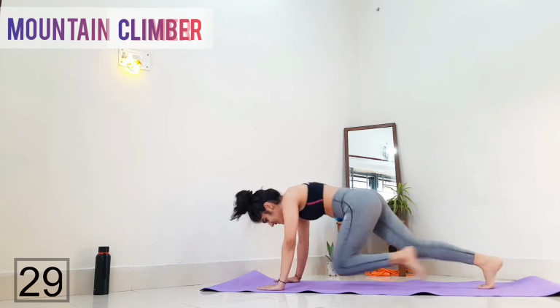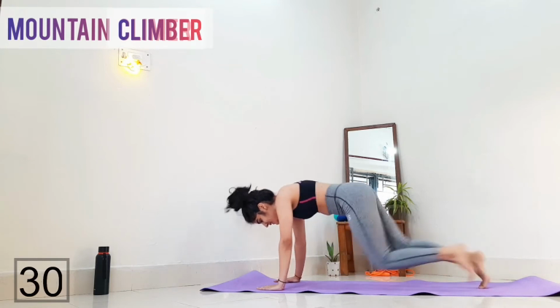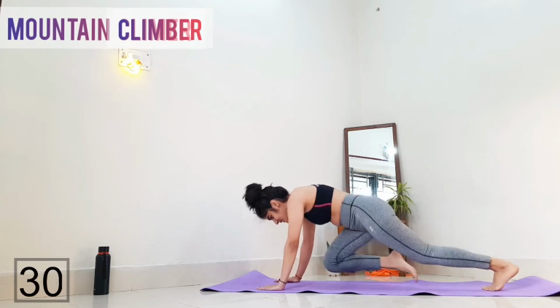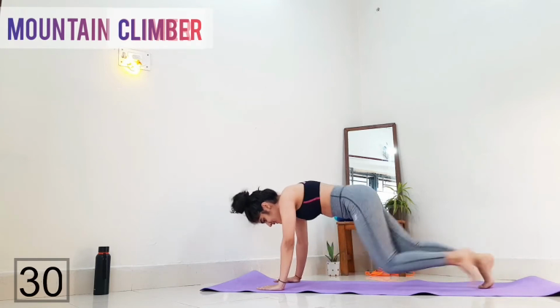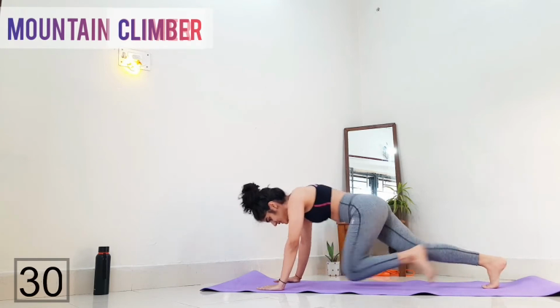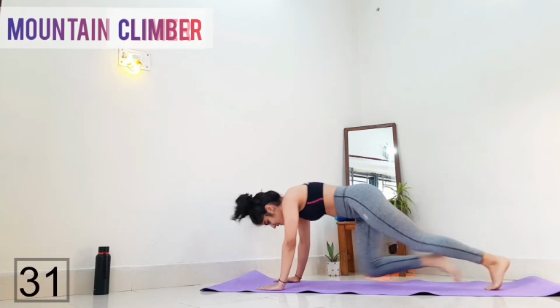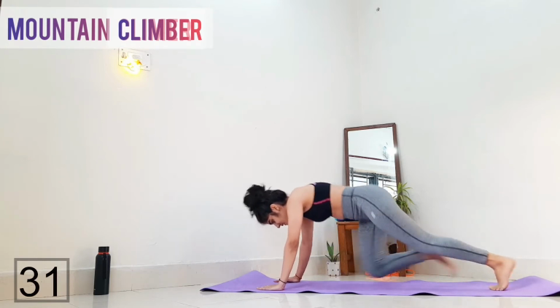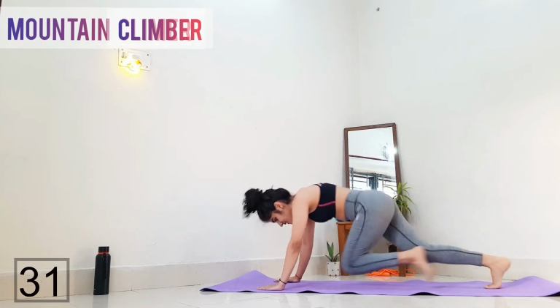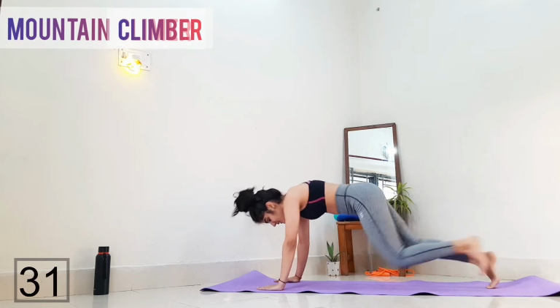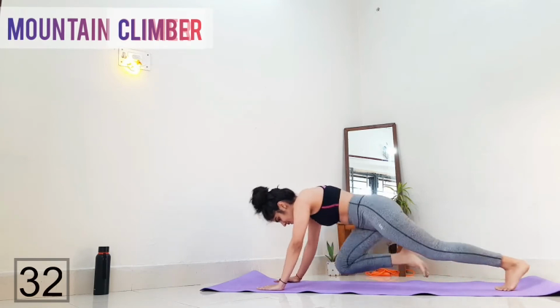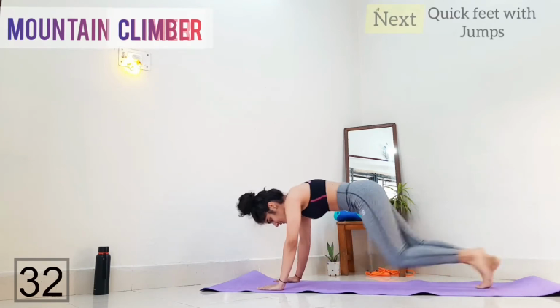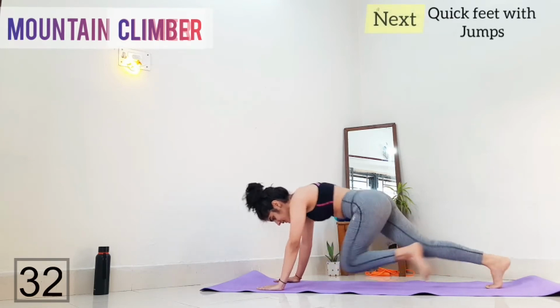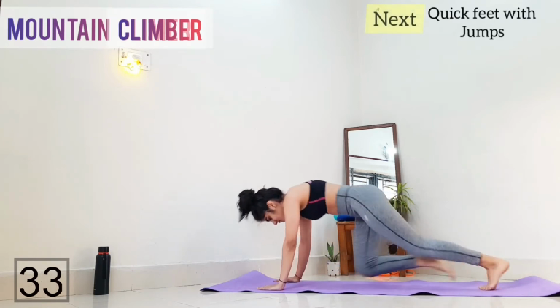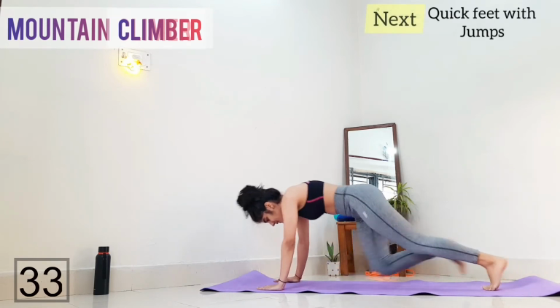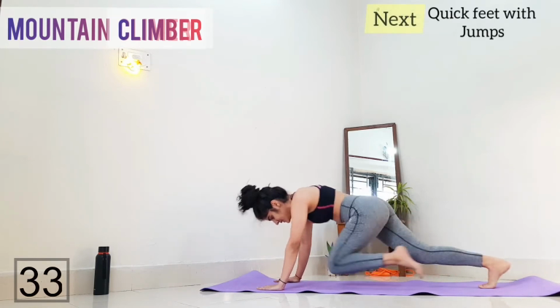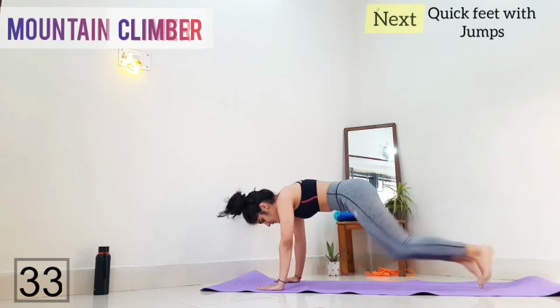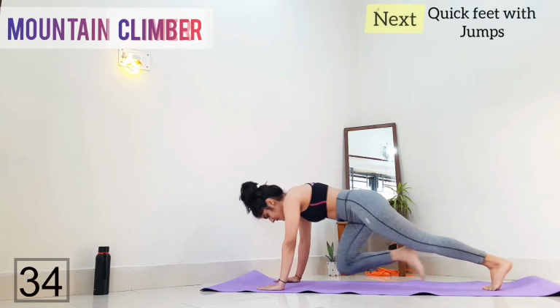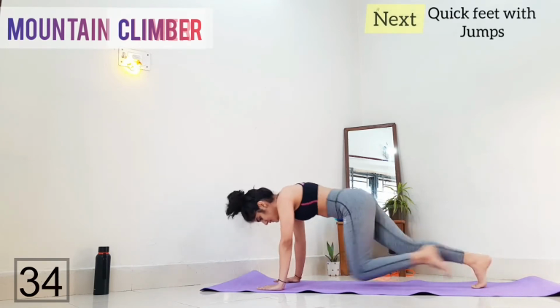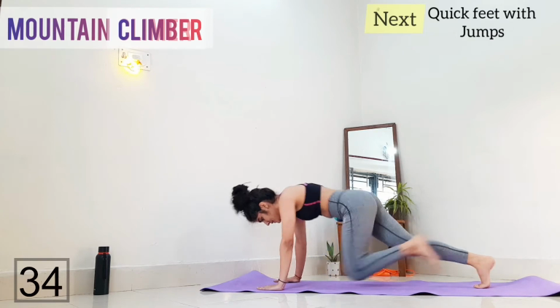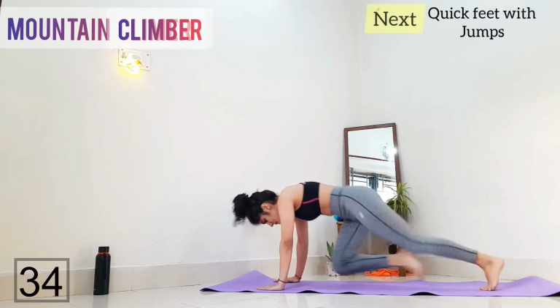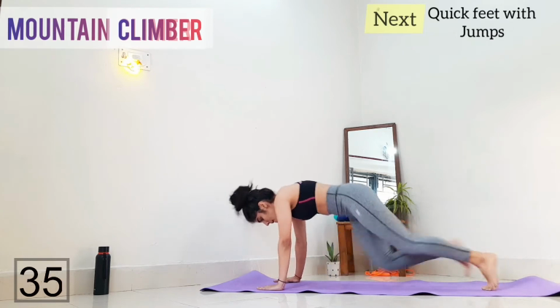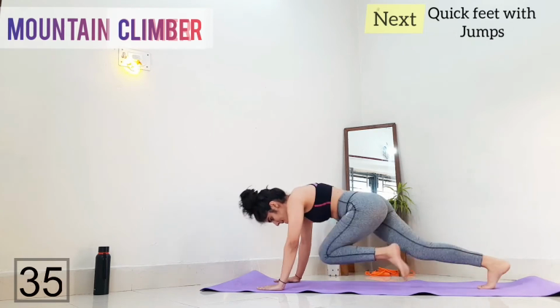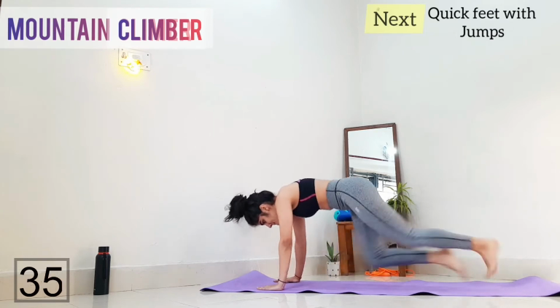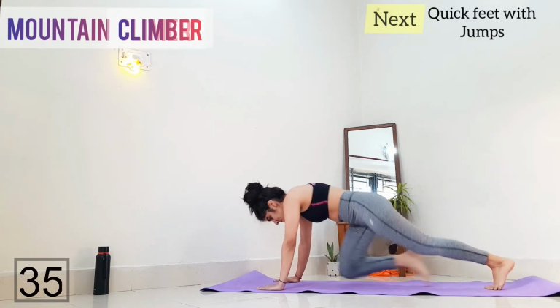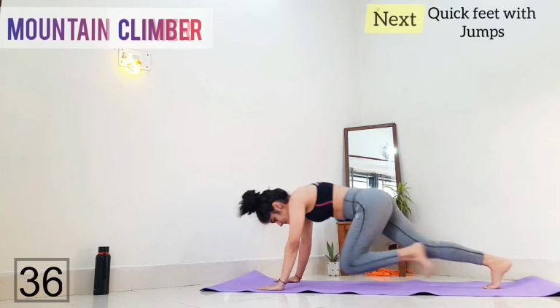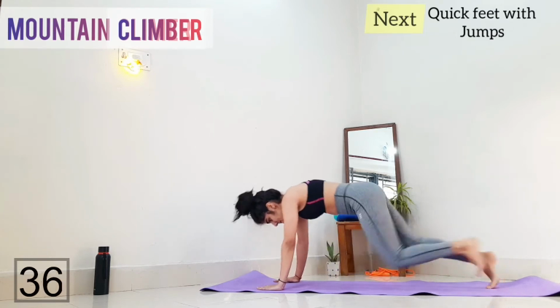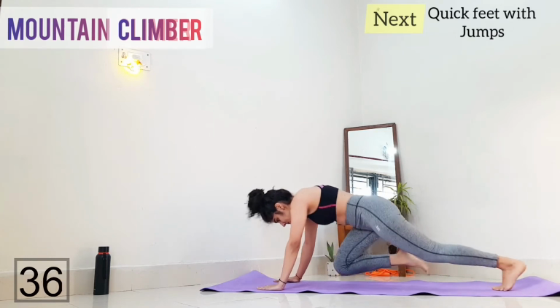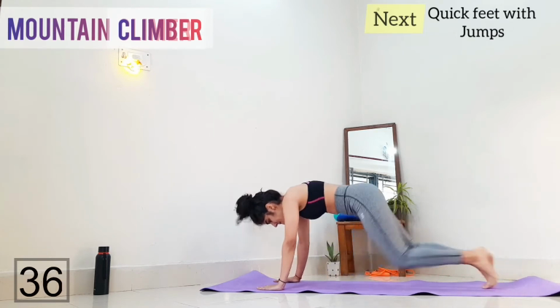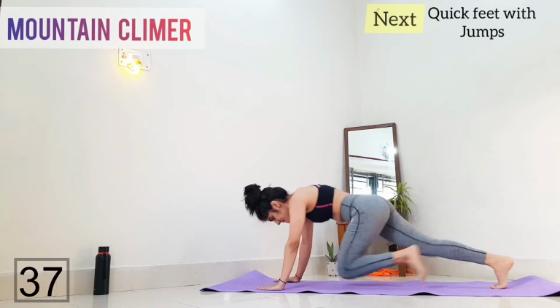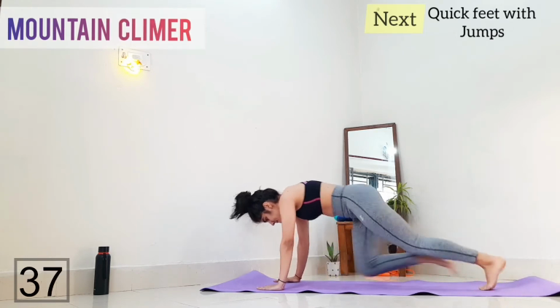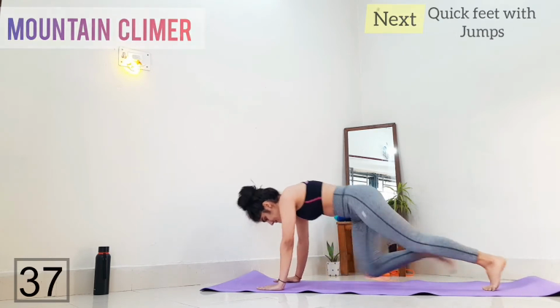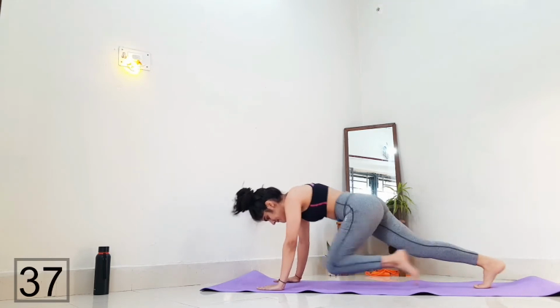This exercise is good for our glutes, lower abs, core muscles, arms, and shoulders.